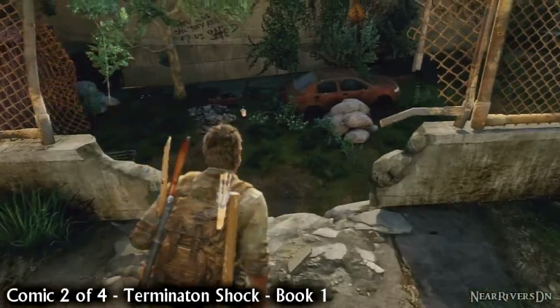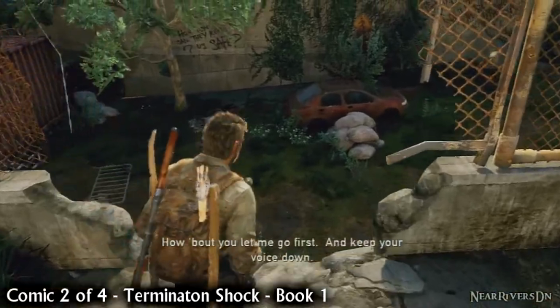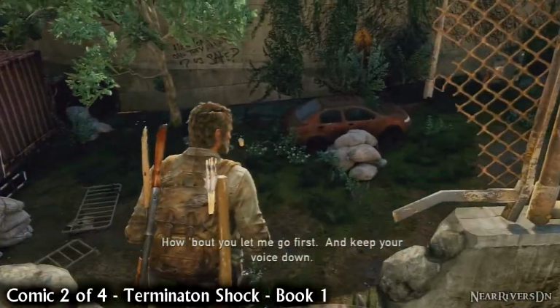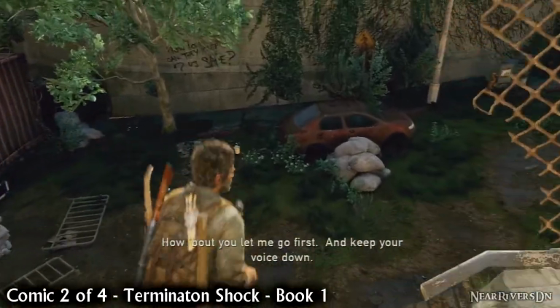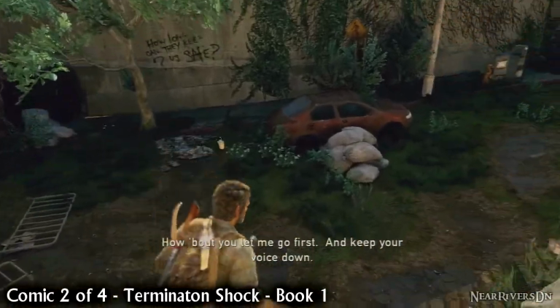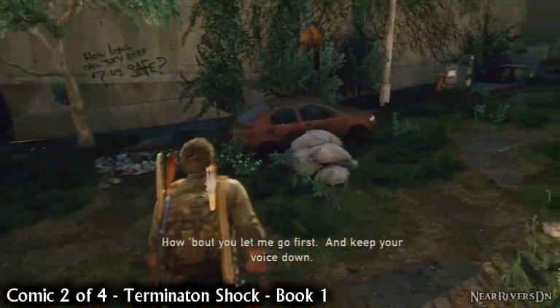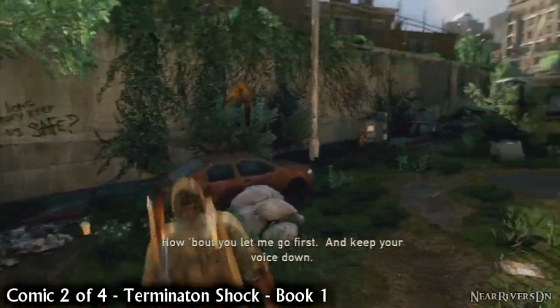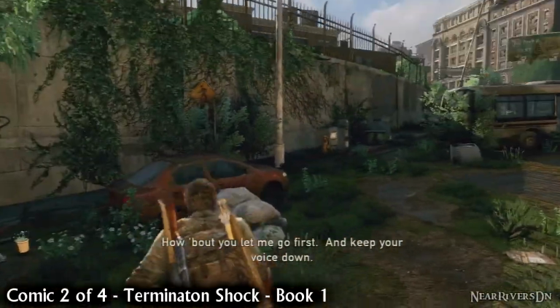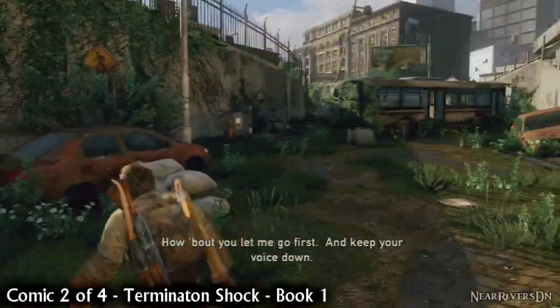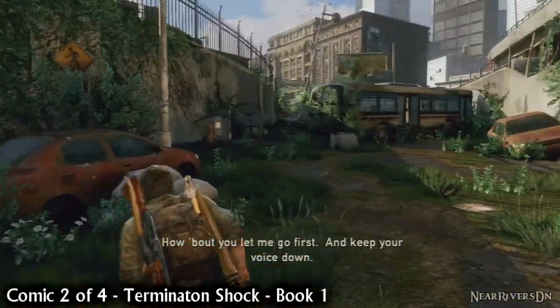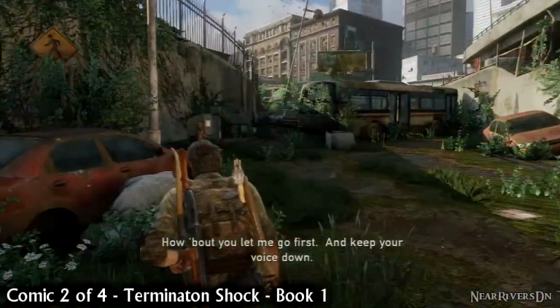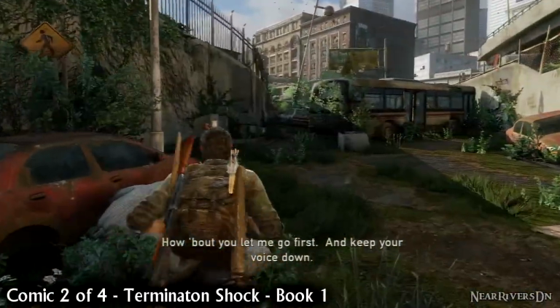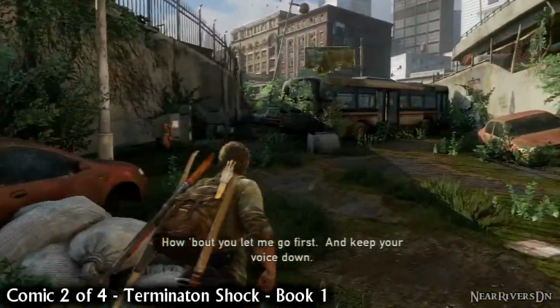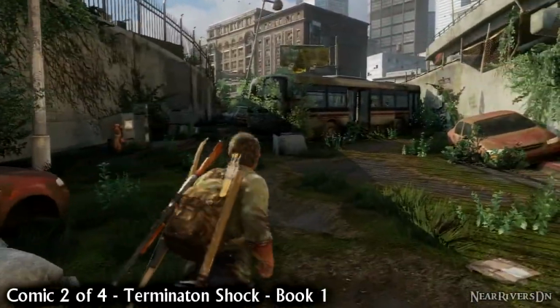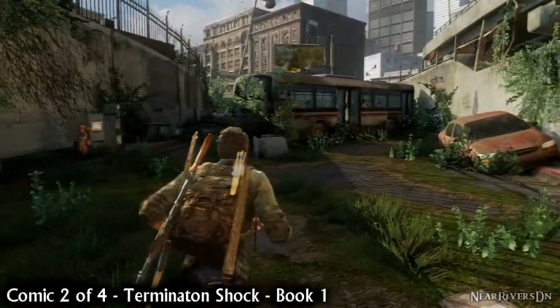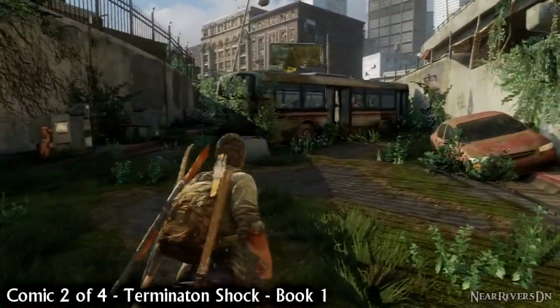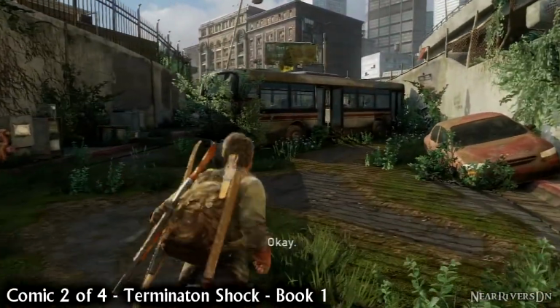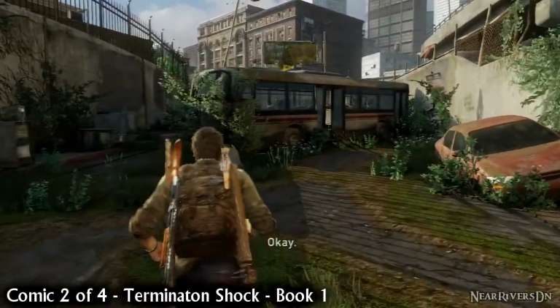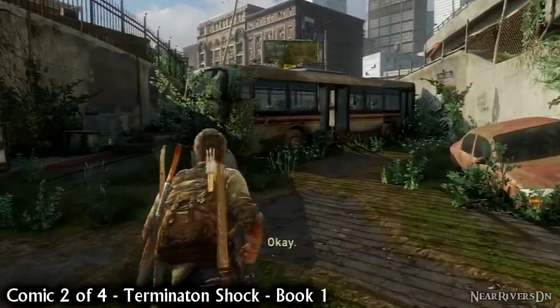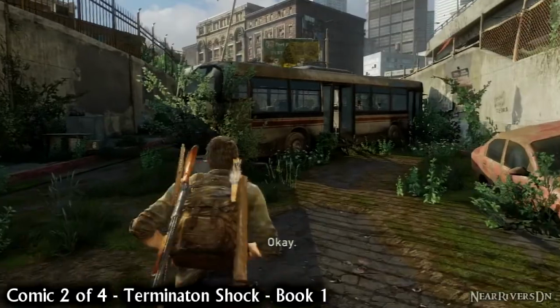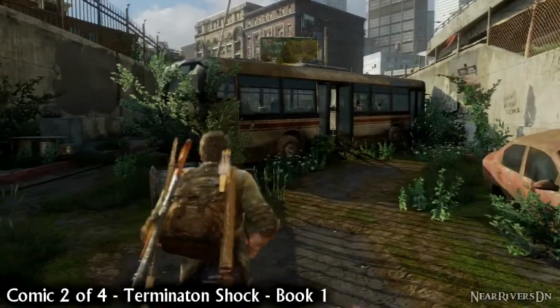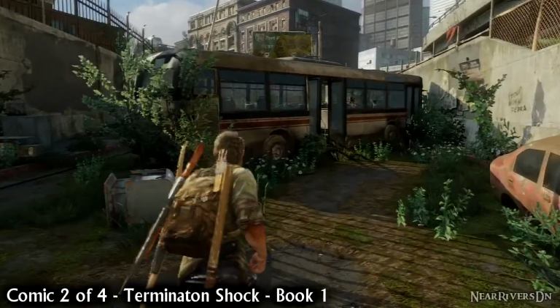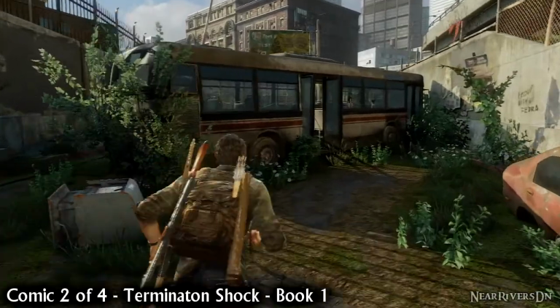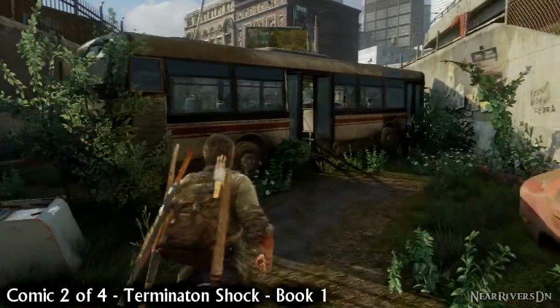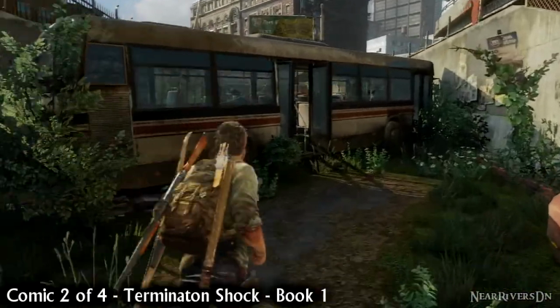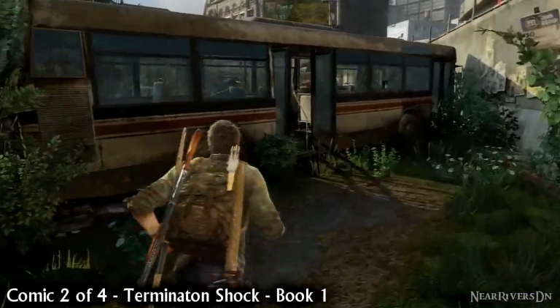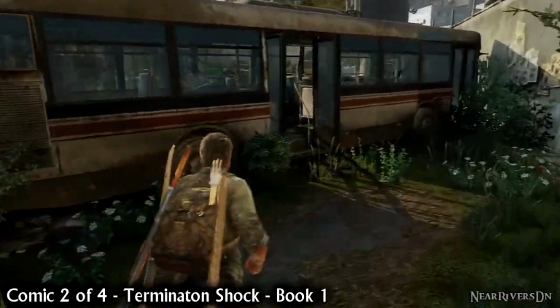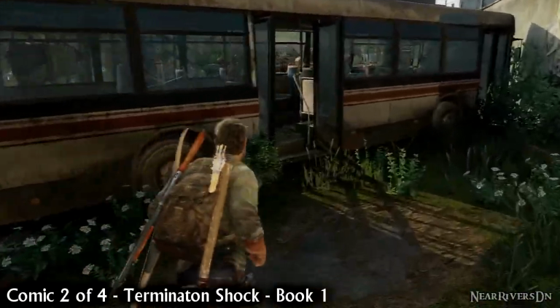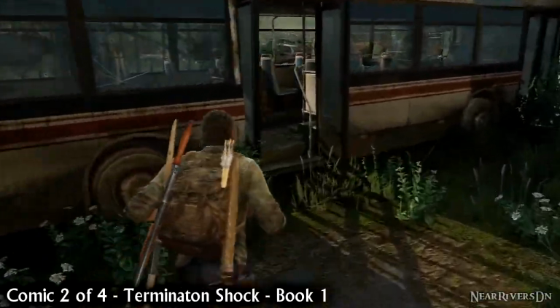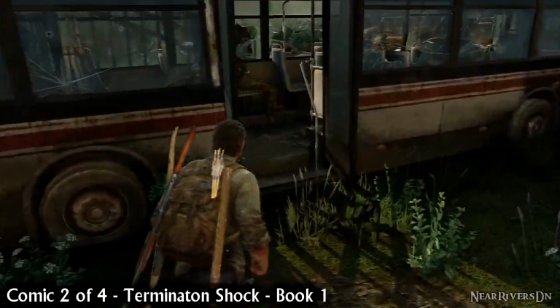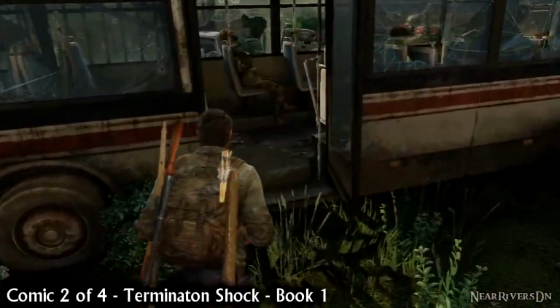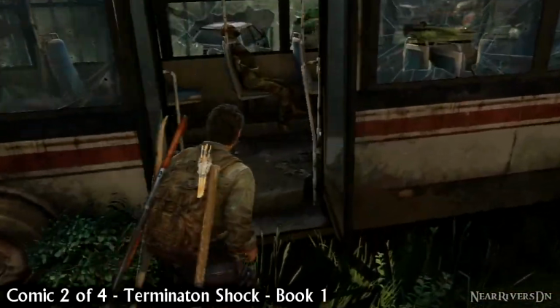Once outside, Ellie will run ahead. Drop down the ledges after her and keep going until you reach the first bus. Near the back seat is our second comic.